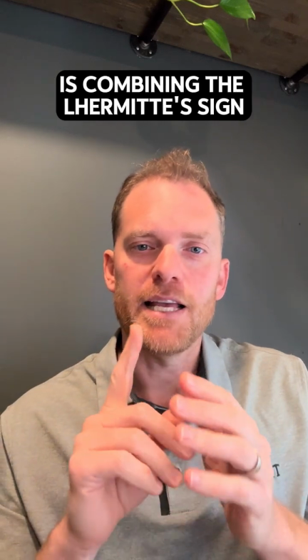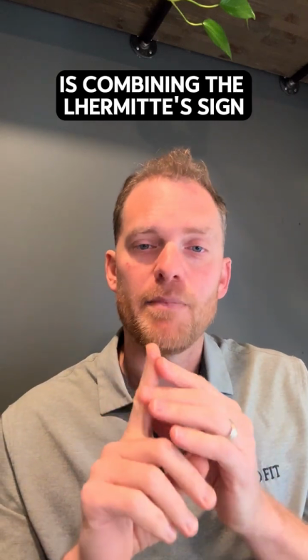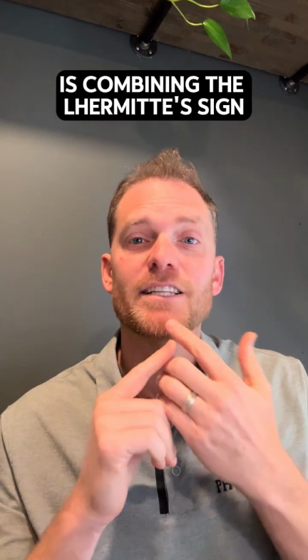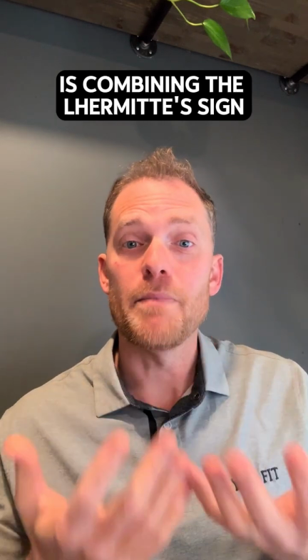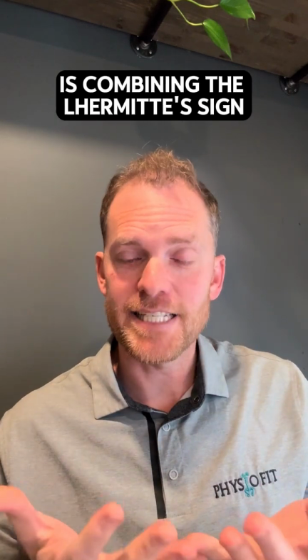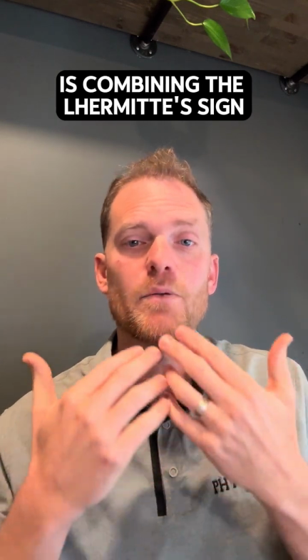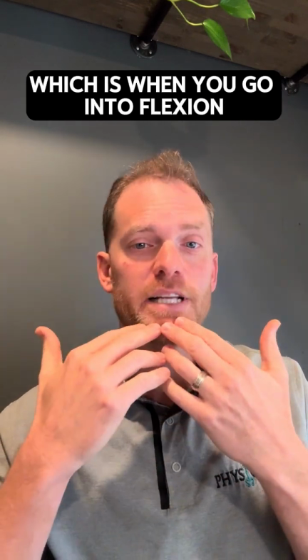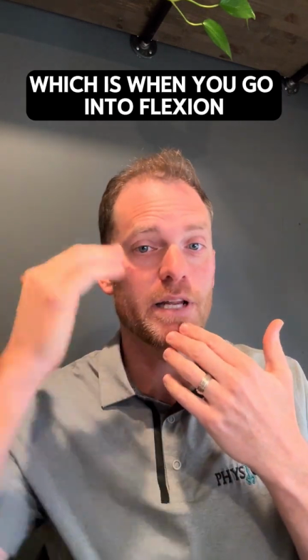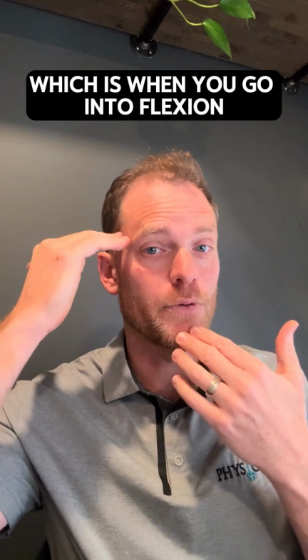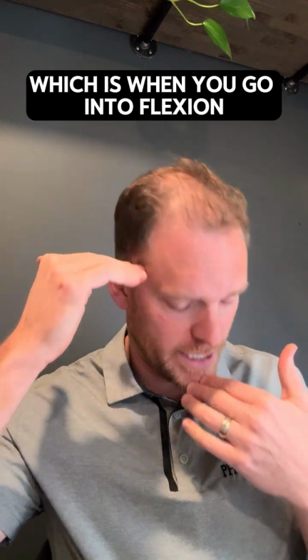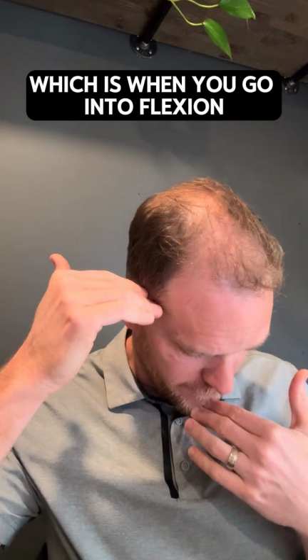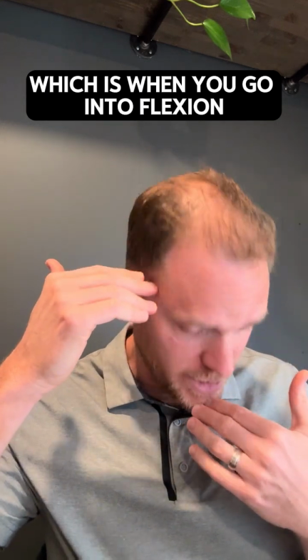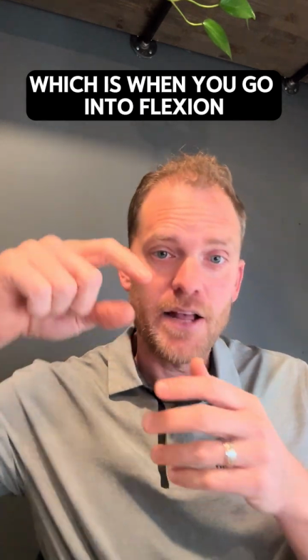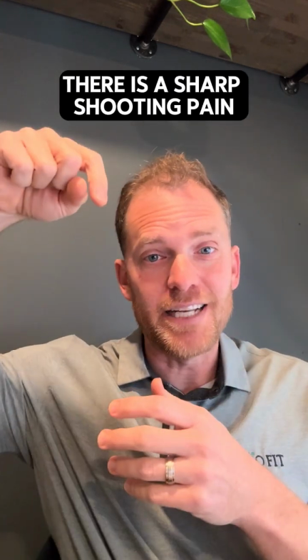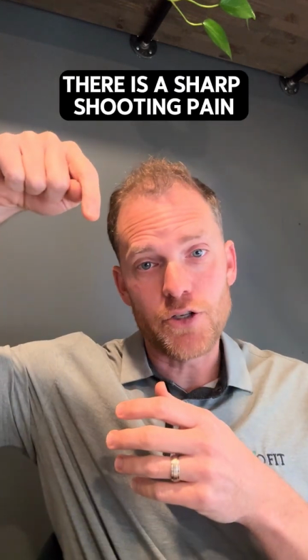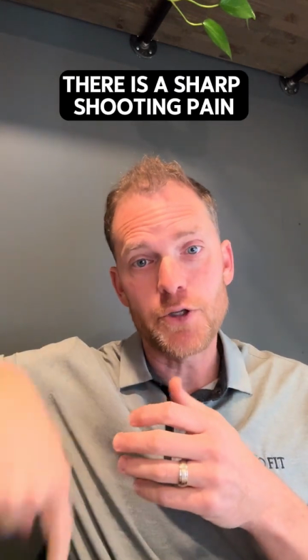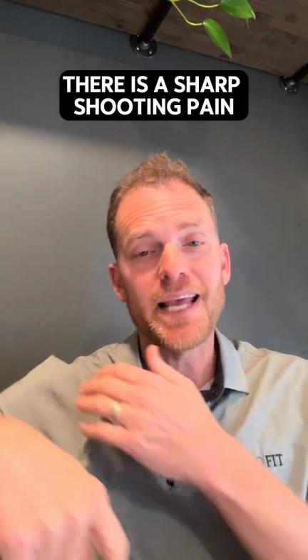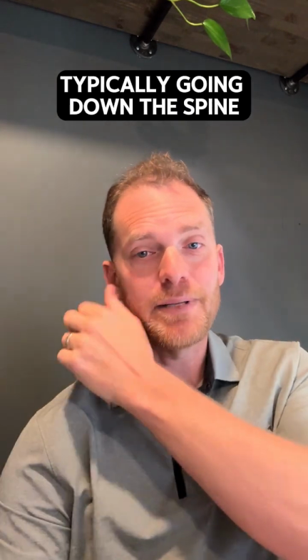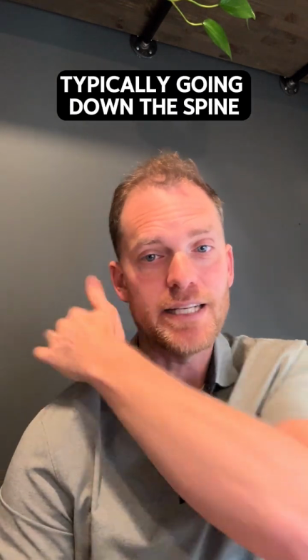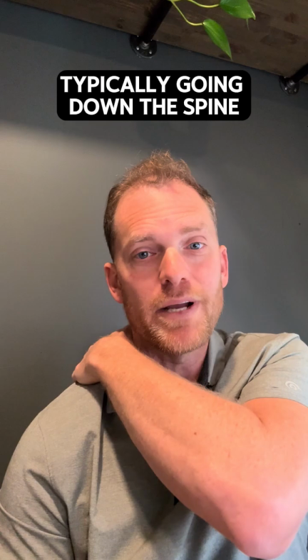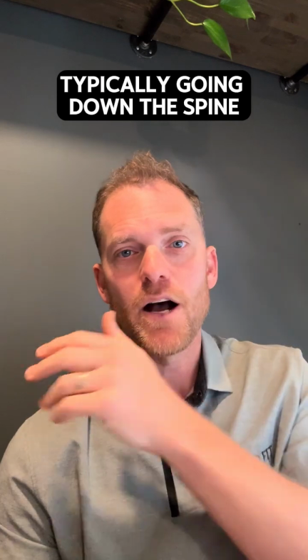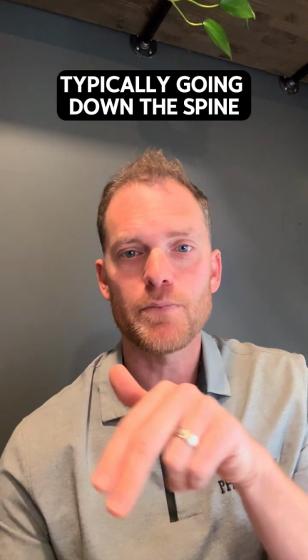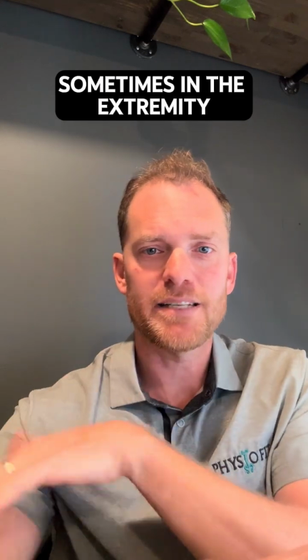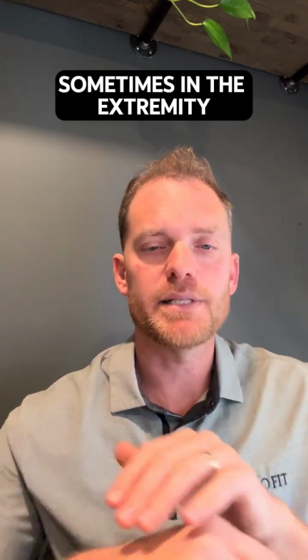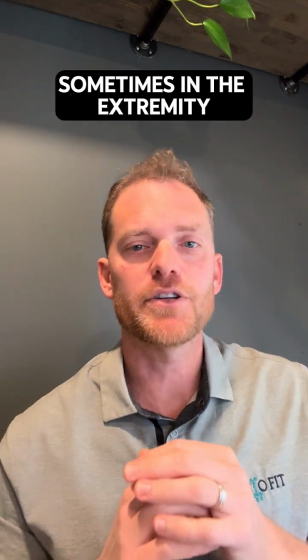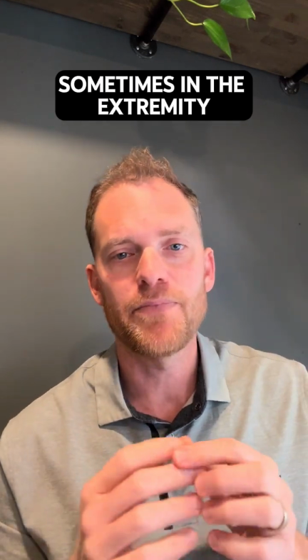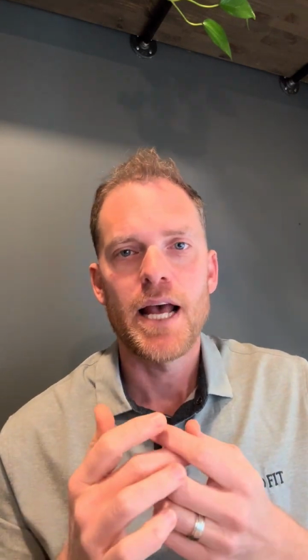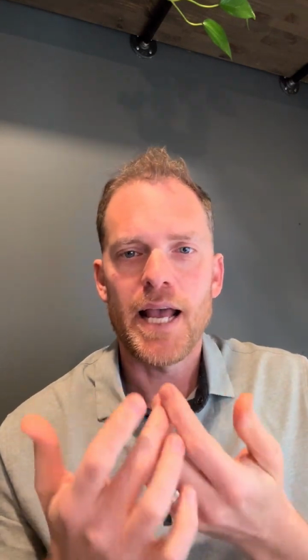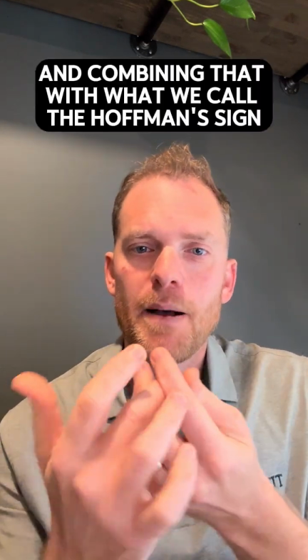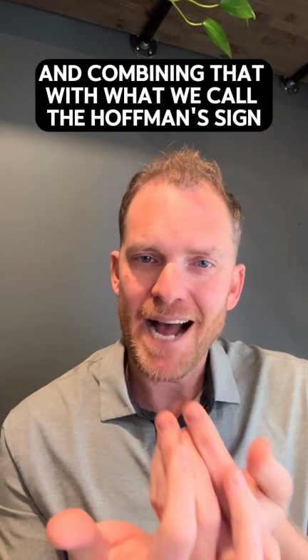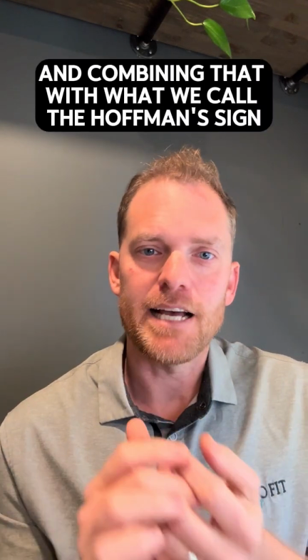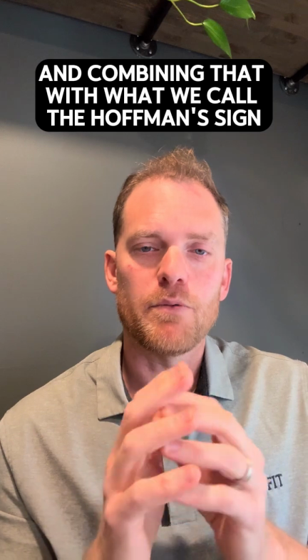Combining the Lhermitte's sign, which is when you go into flexion, there is a sharp shooting pain typically going down the spine, sometimes into the extremity.